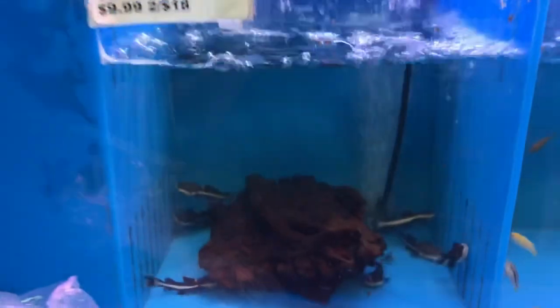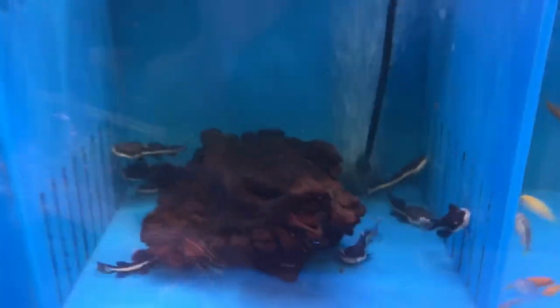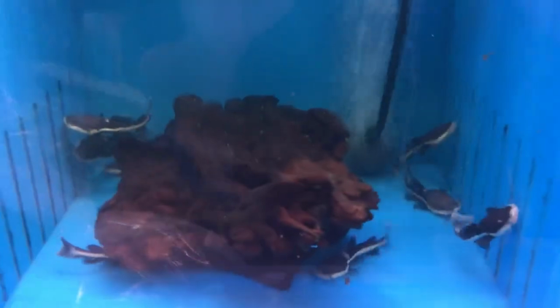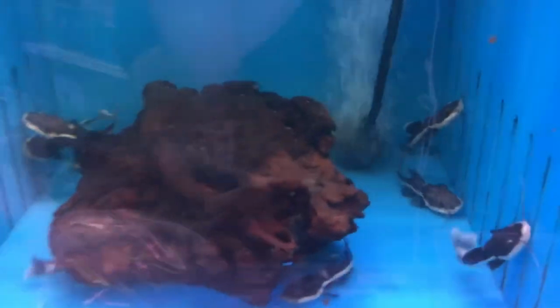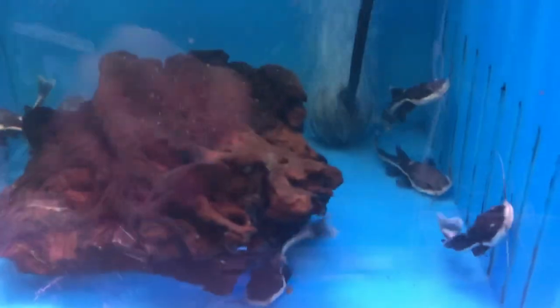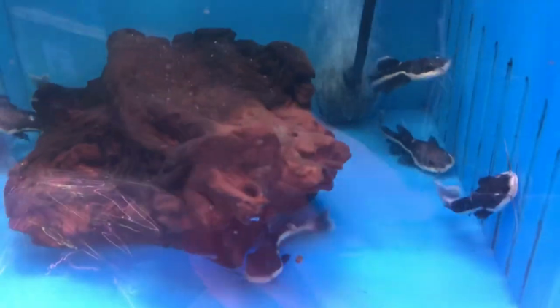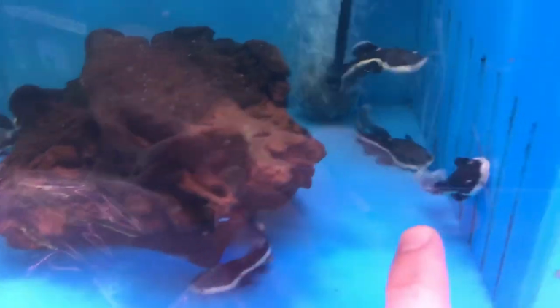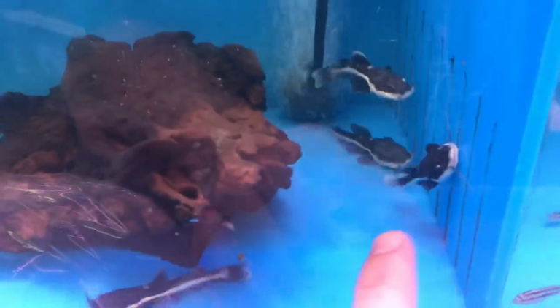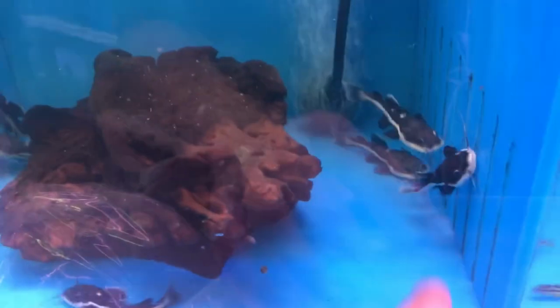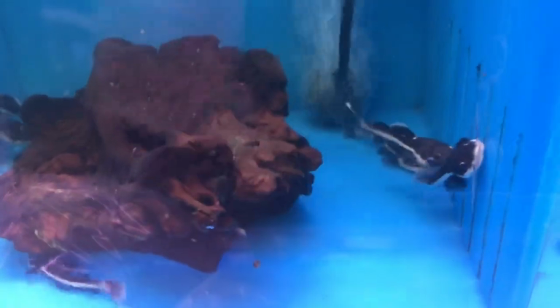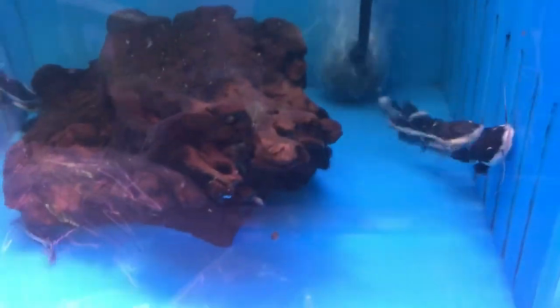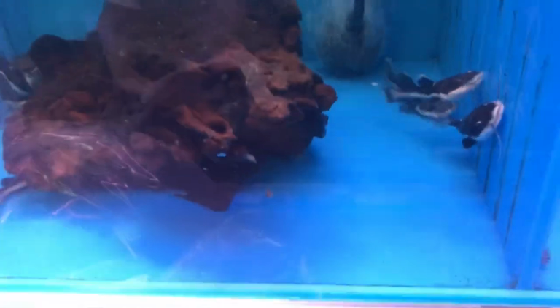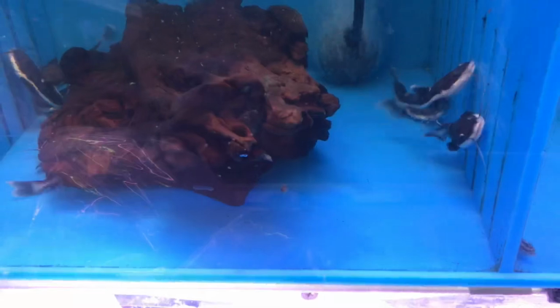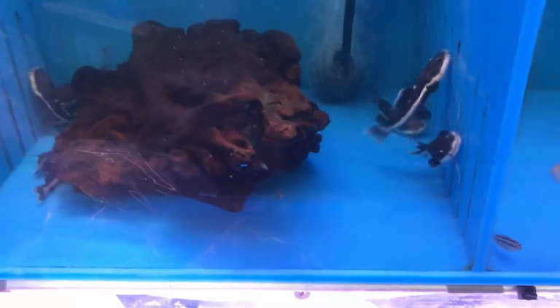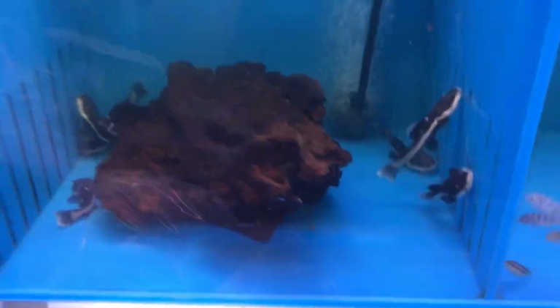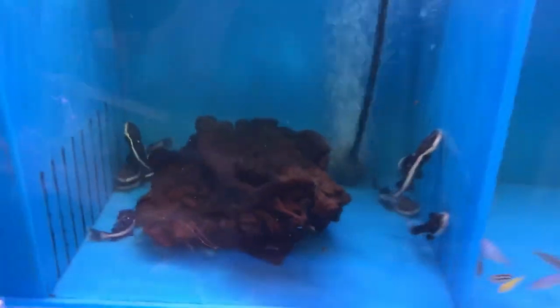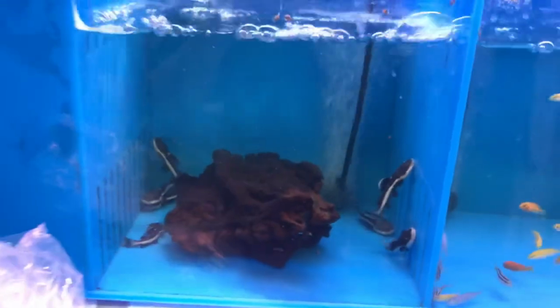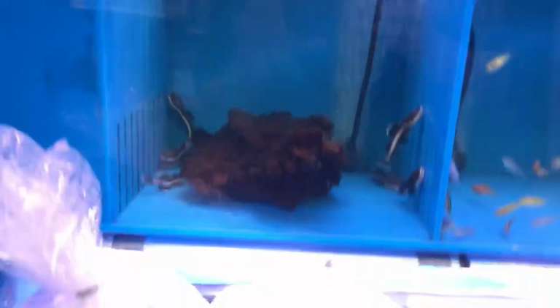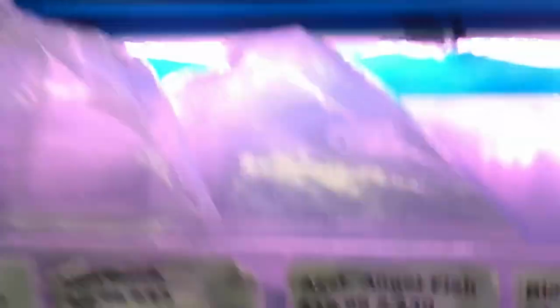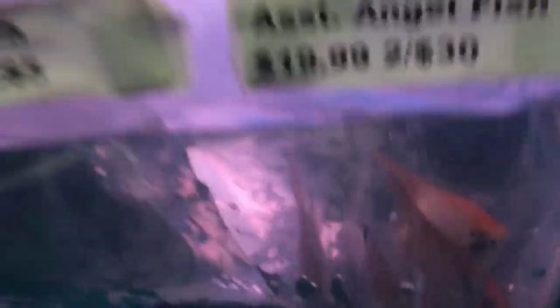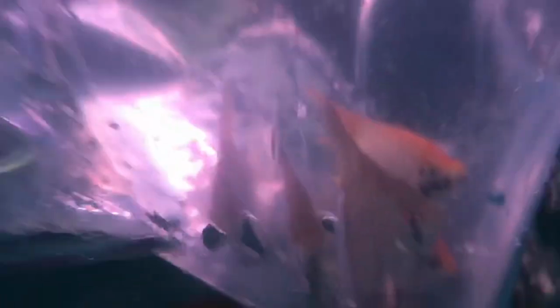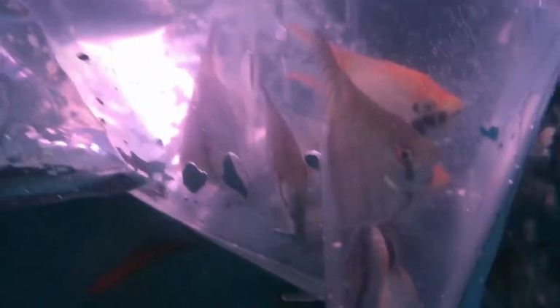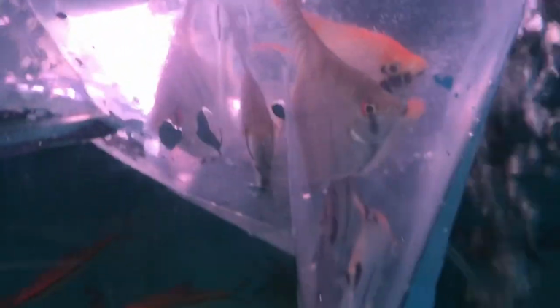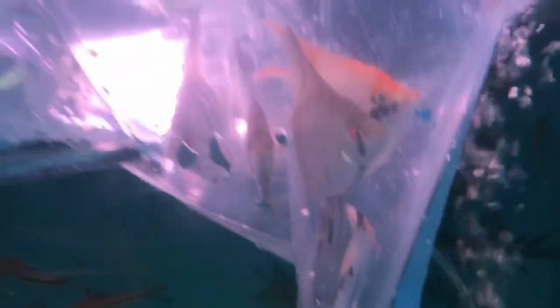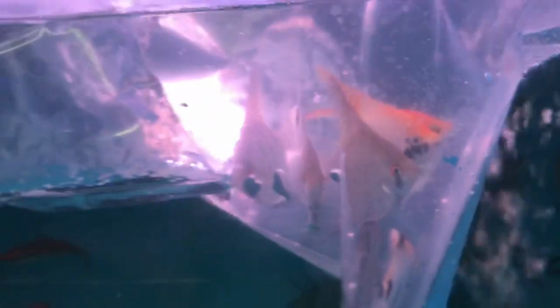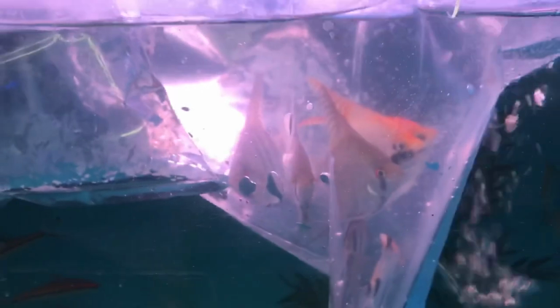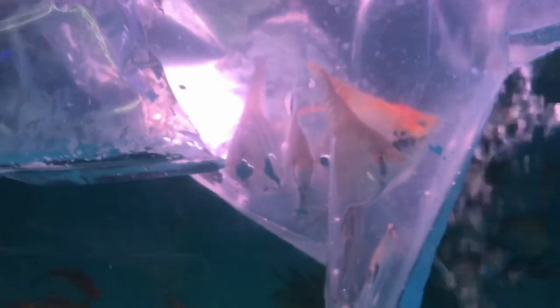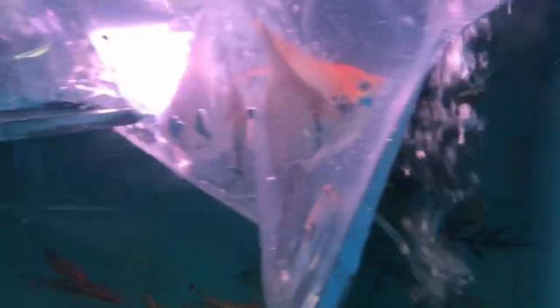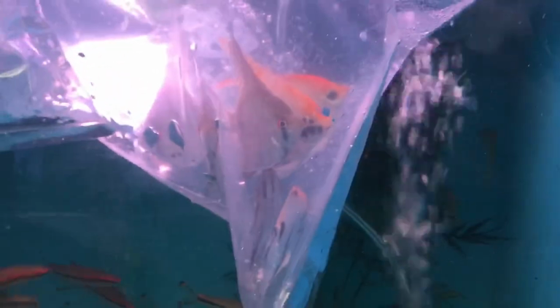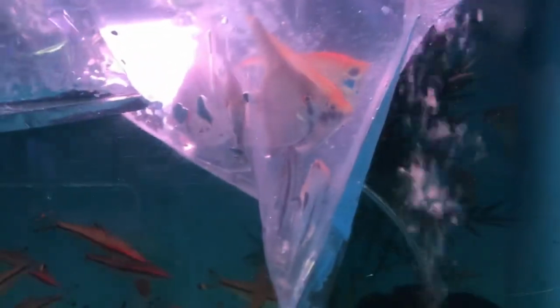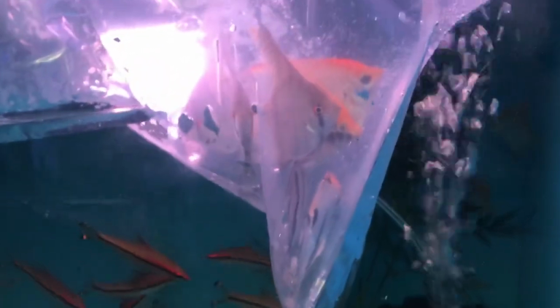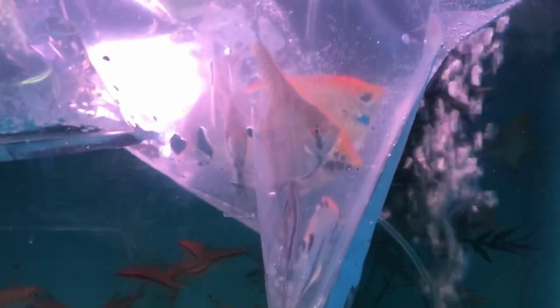Little baby red tail cats — they're always cute but those guys get gigantic. We also got some new angels in, just a random assortment including some koi angels.